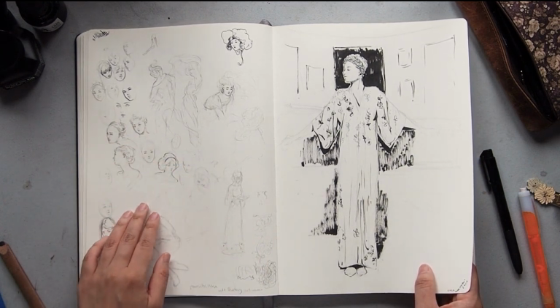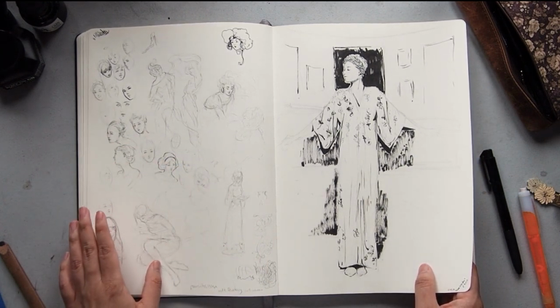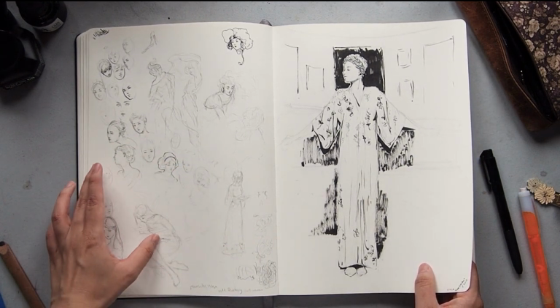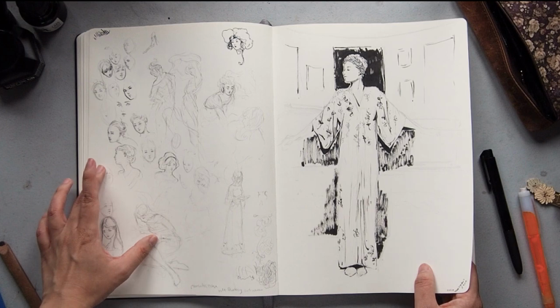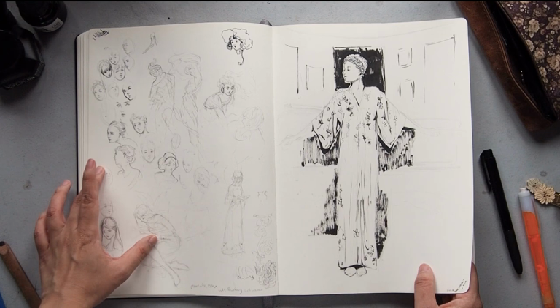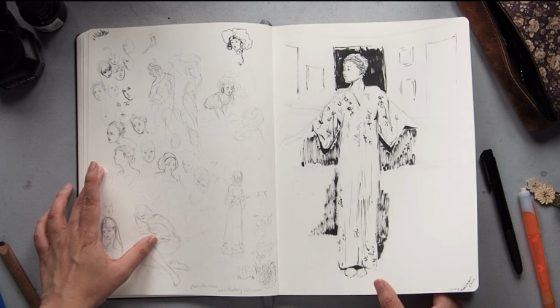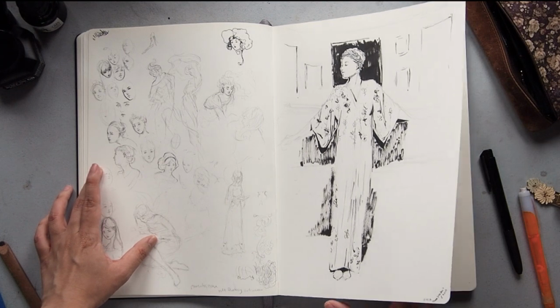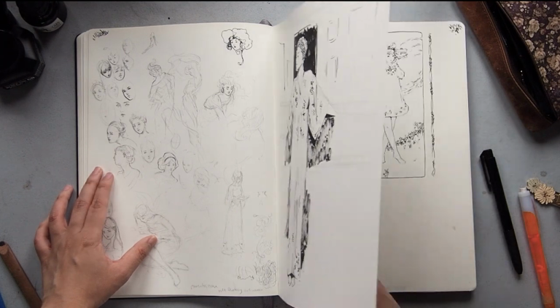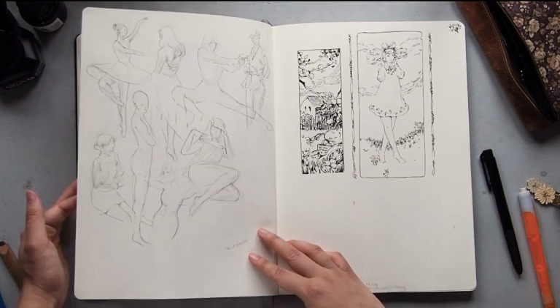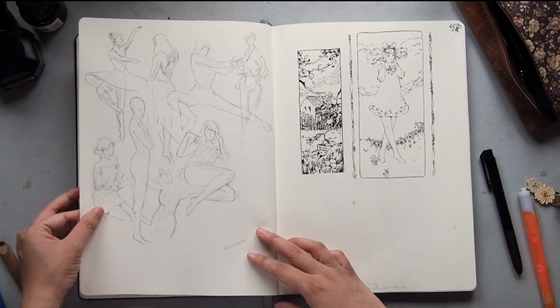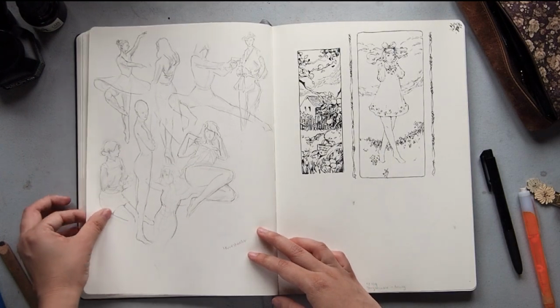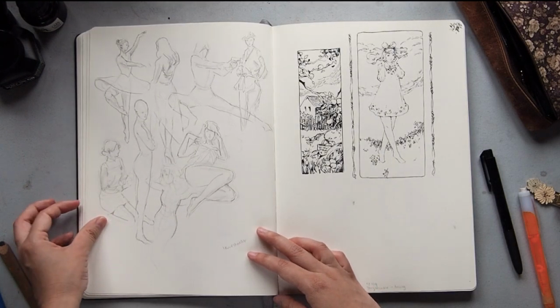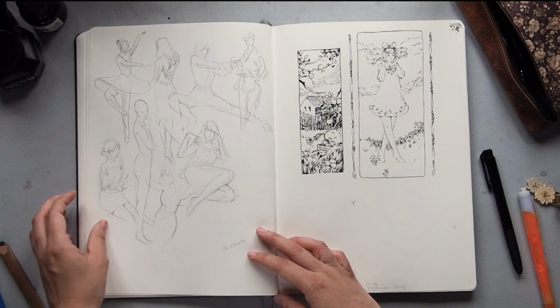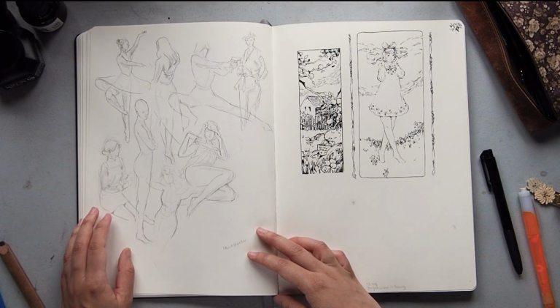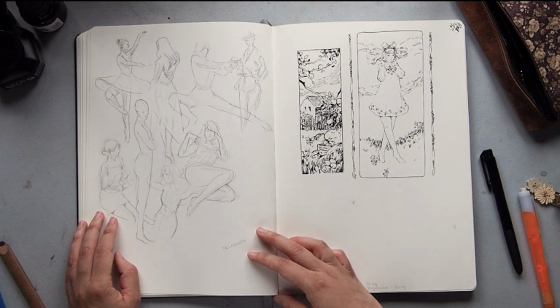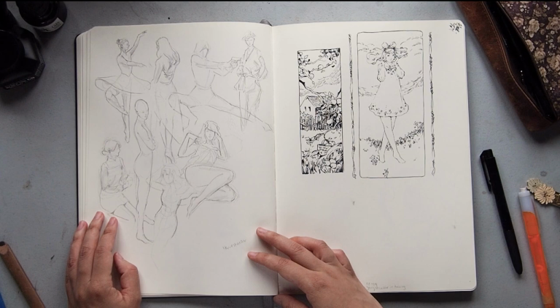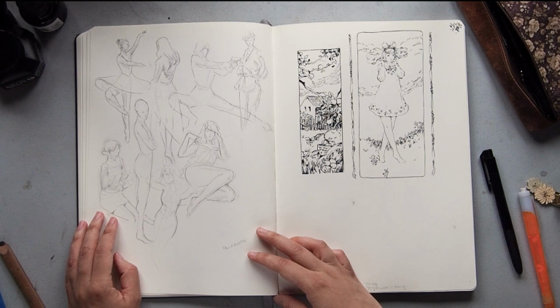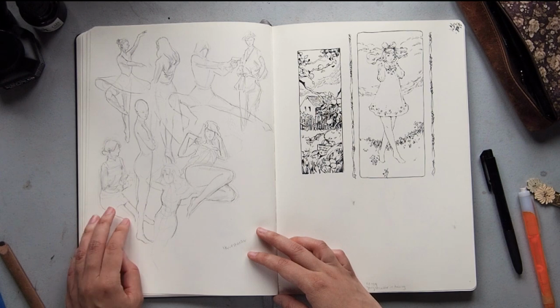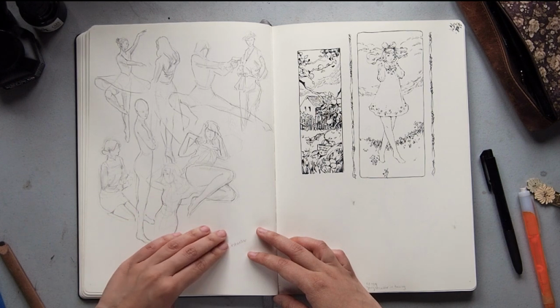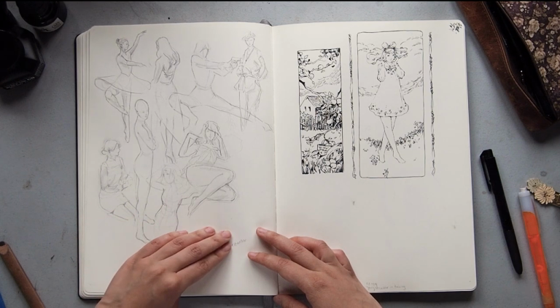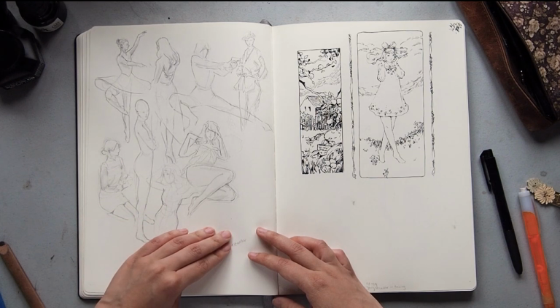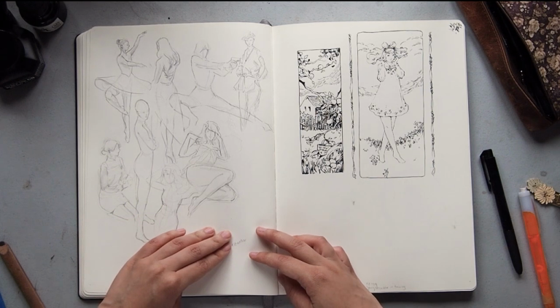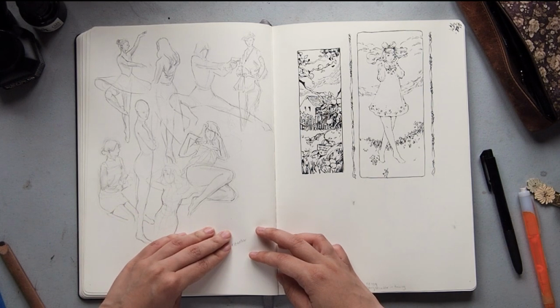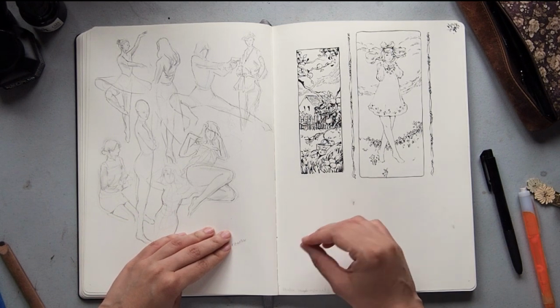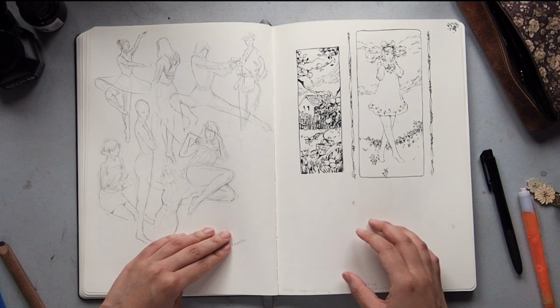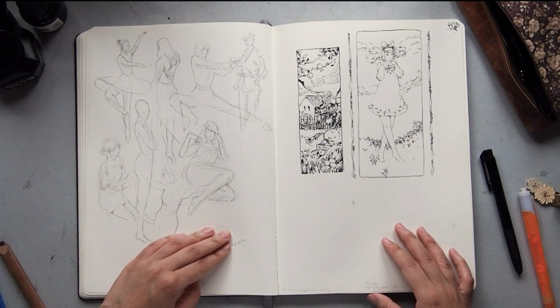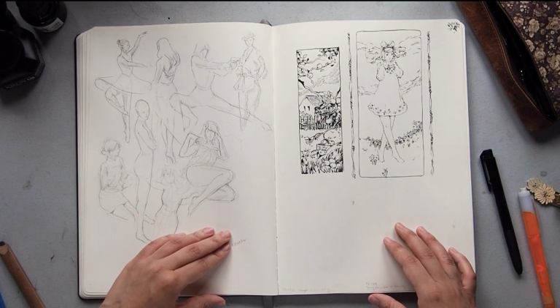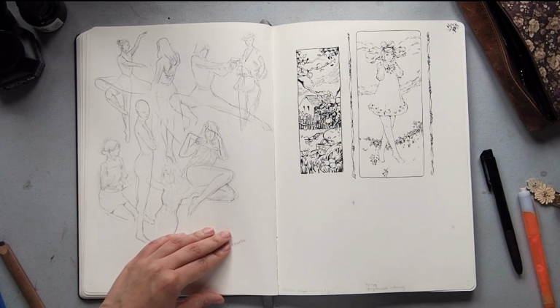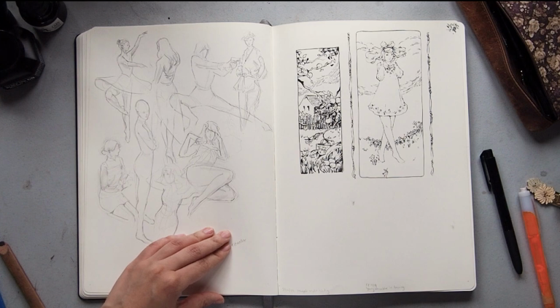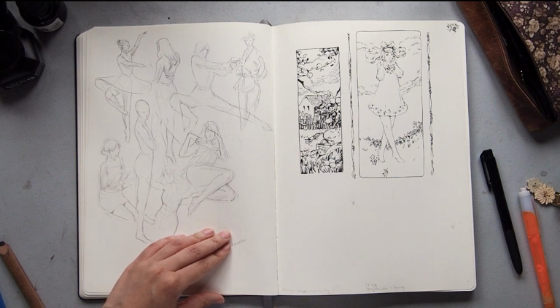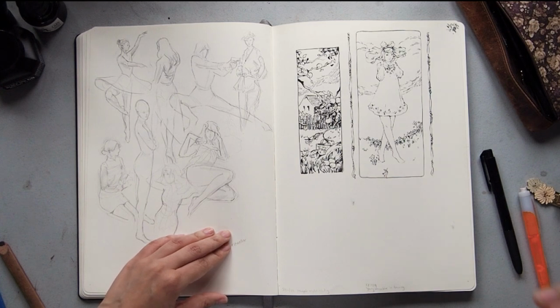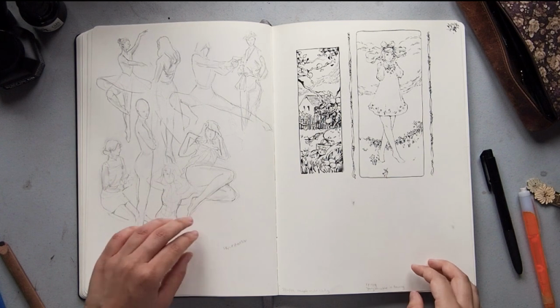These were just some face sketches, and these are some poses — I think I just went online and searched up a random pose timed exercise.